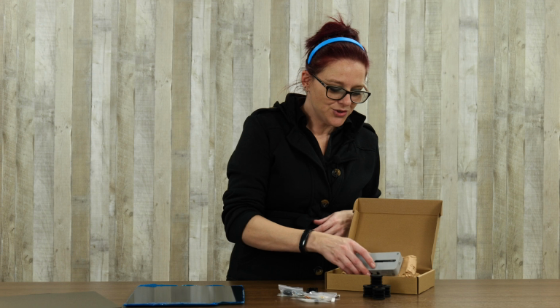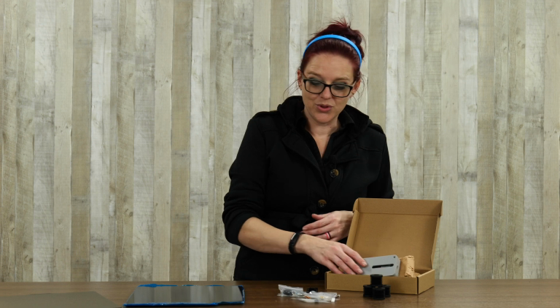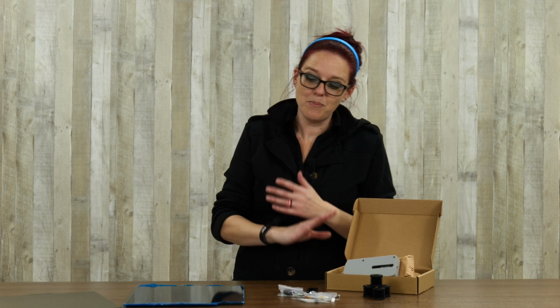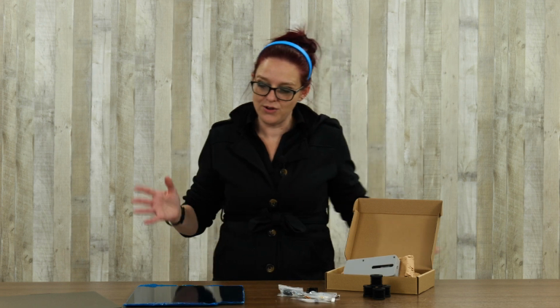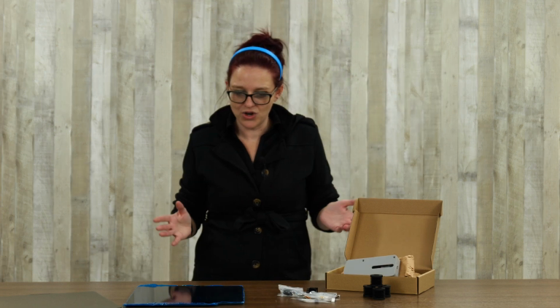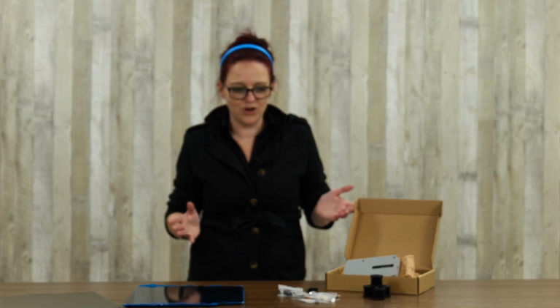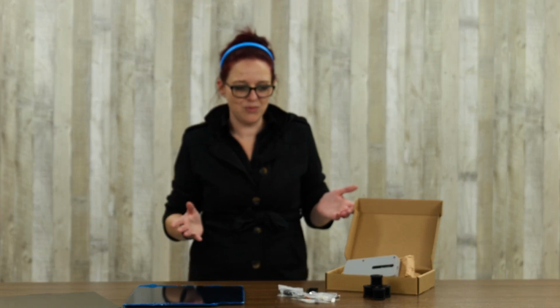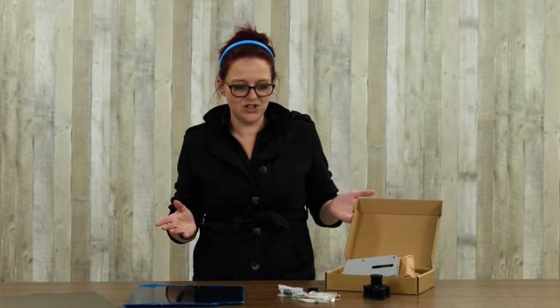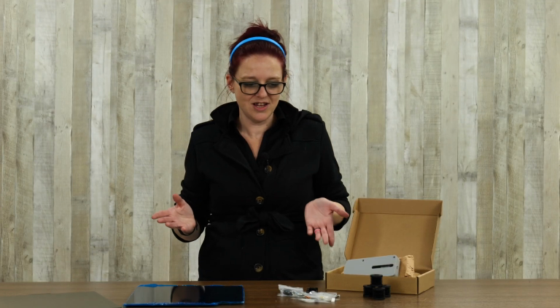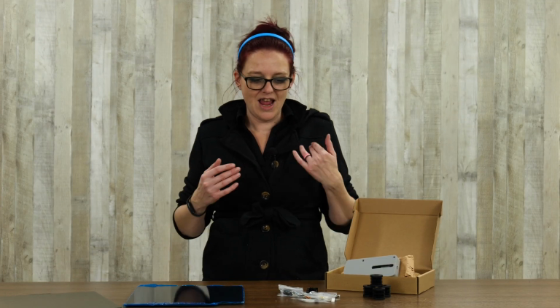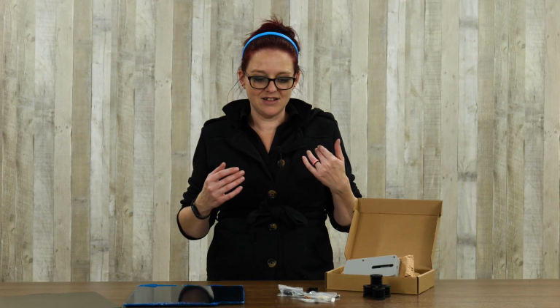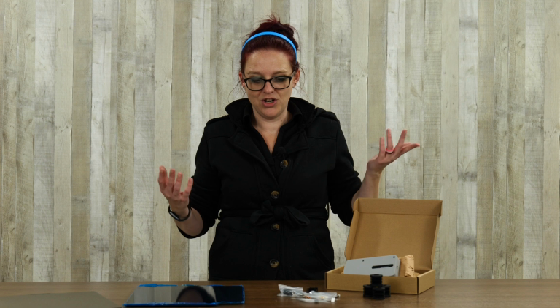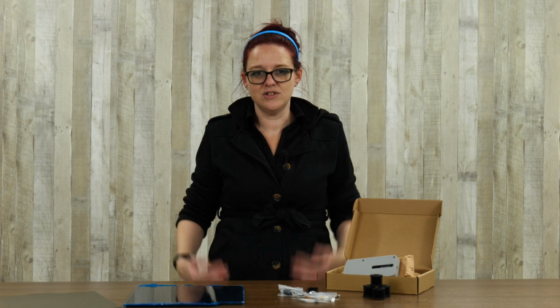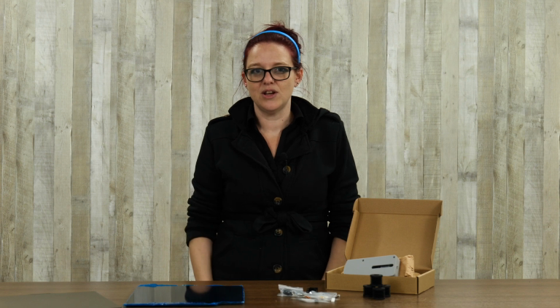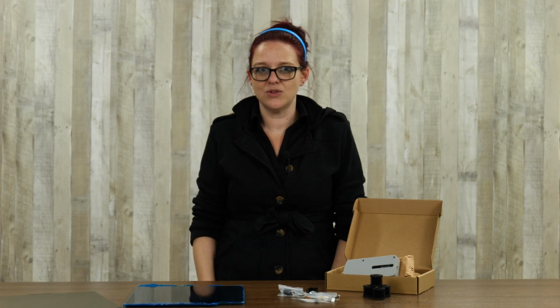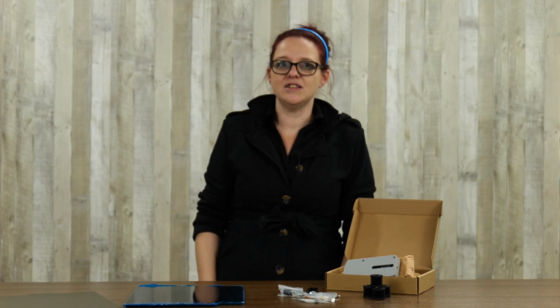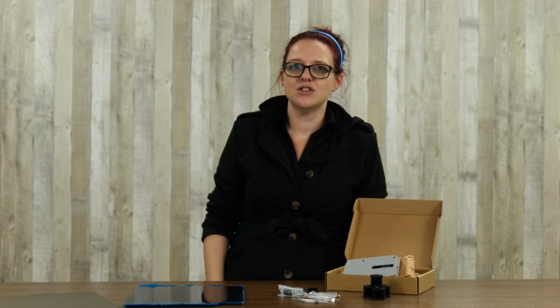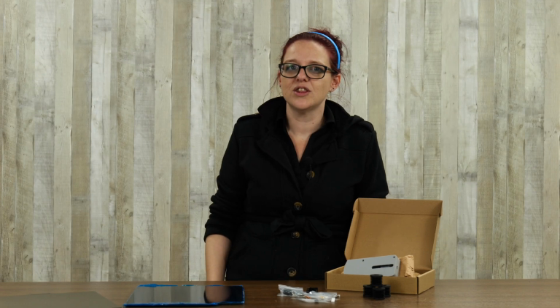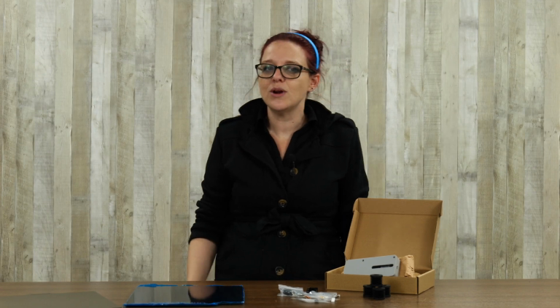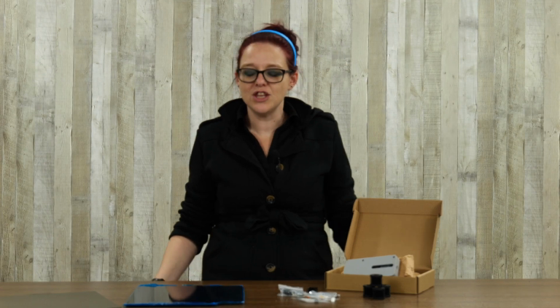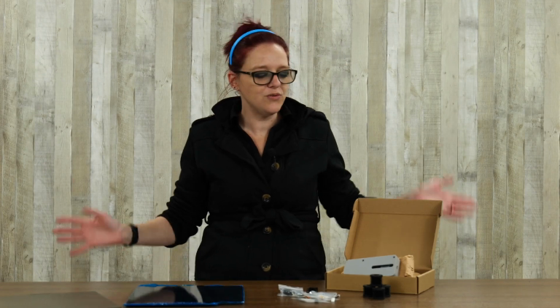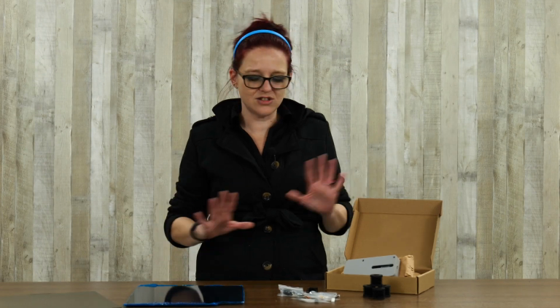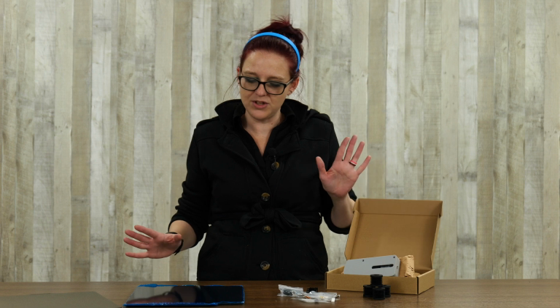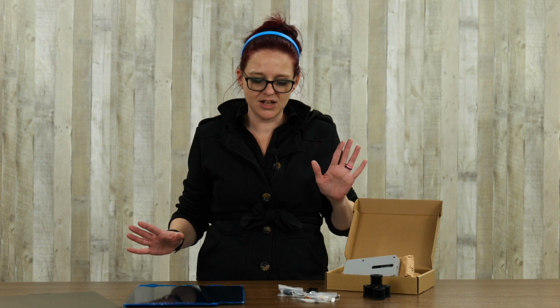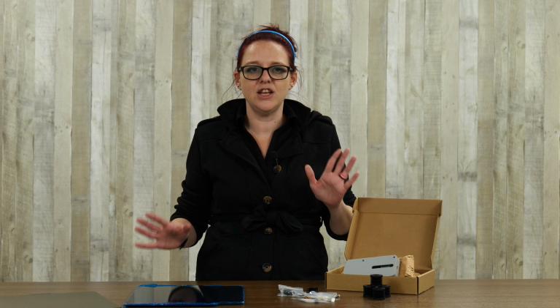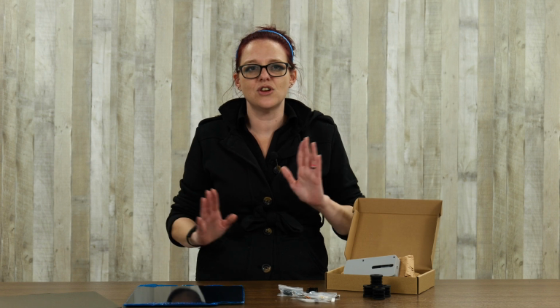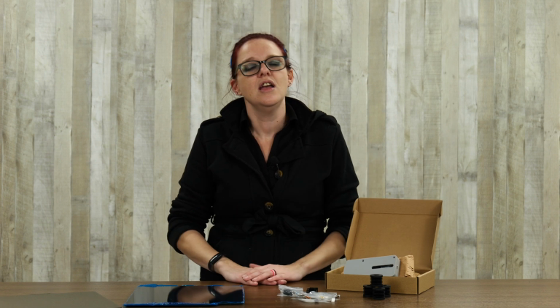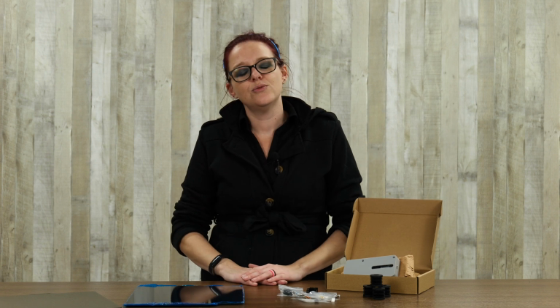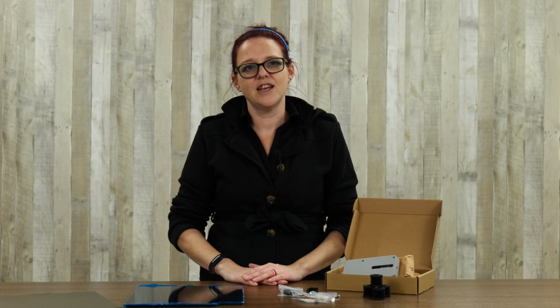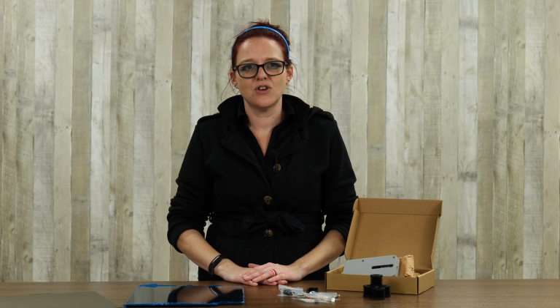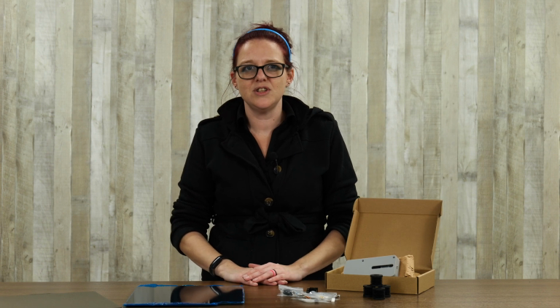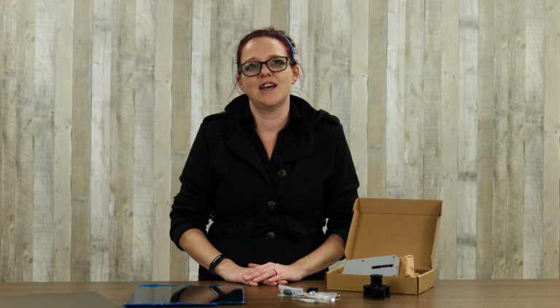So those are my favorite upgrades to put on my Bambu printers — let me know what yours are in the comment section below. We've got links to all of these products in the video description. Don't forget to like and subscribe, and we'll see you next time.